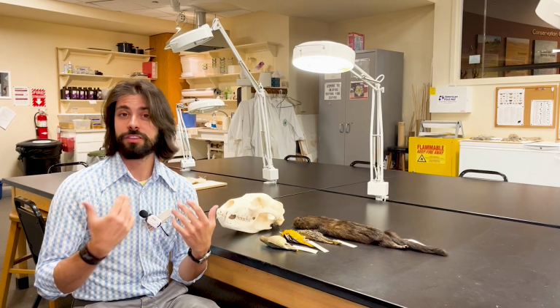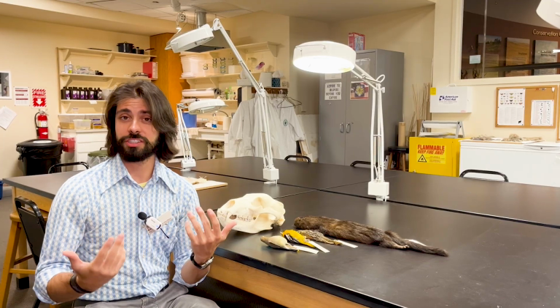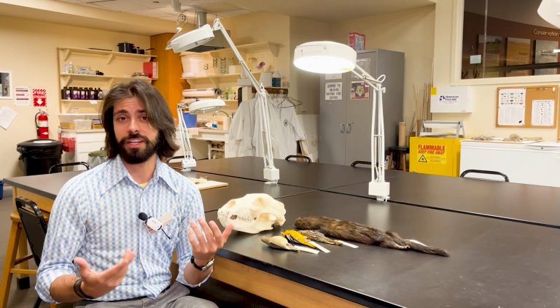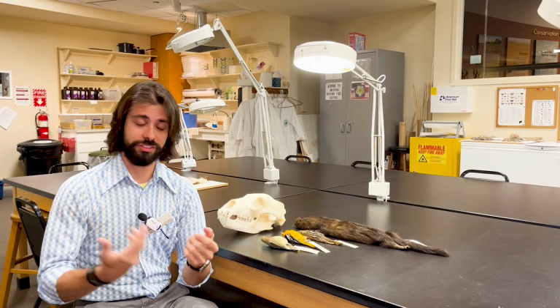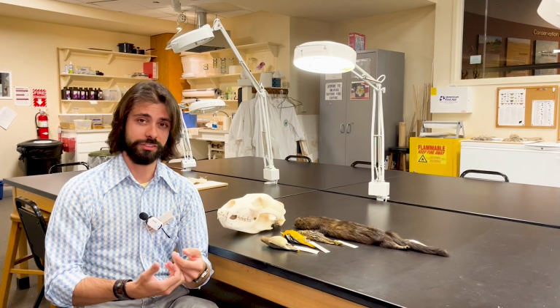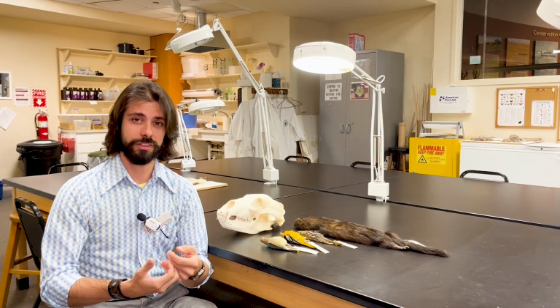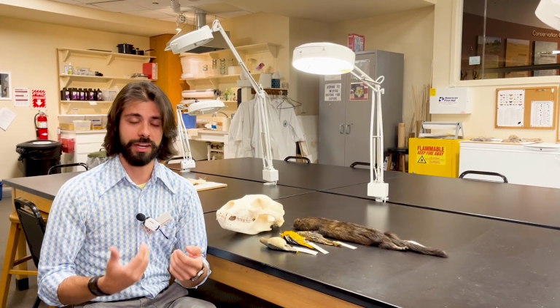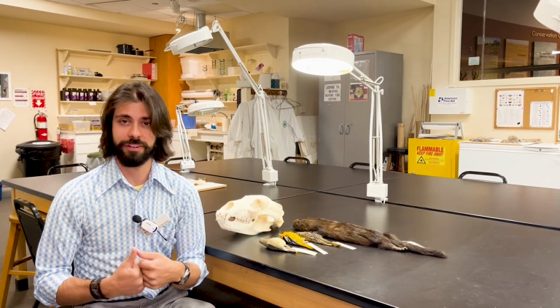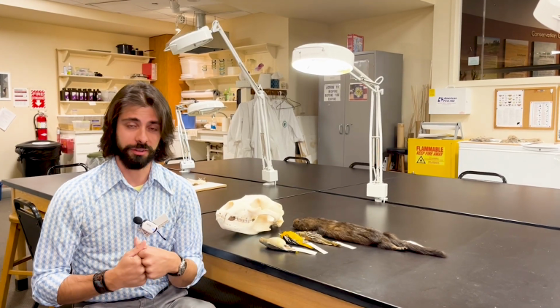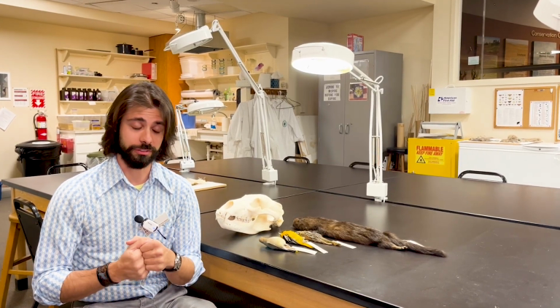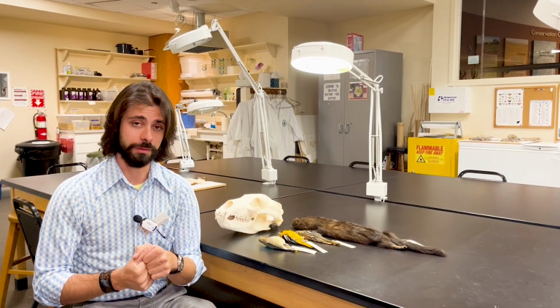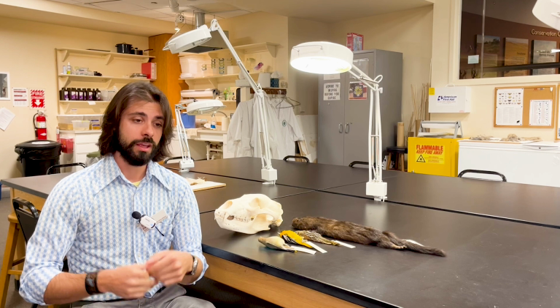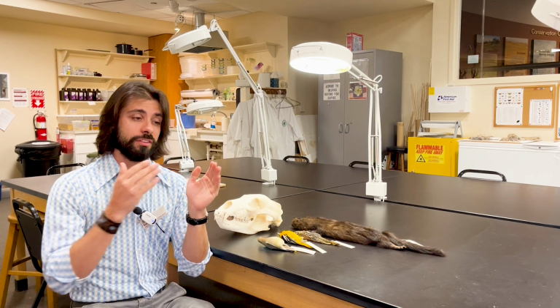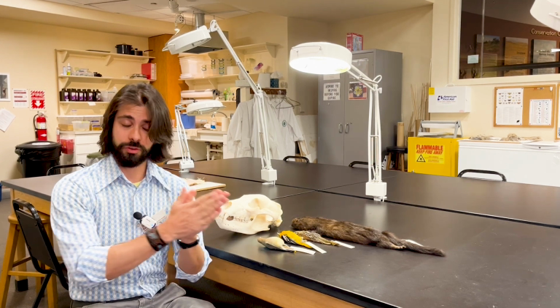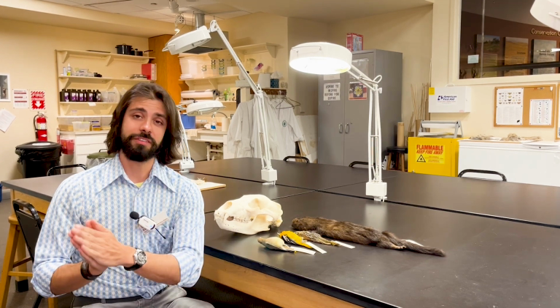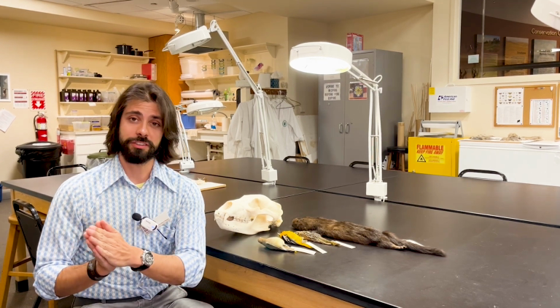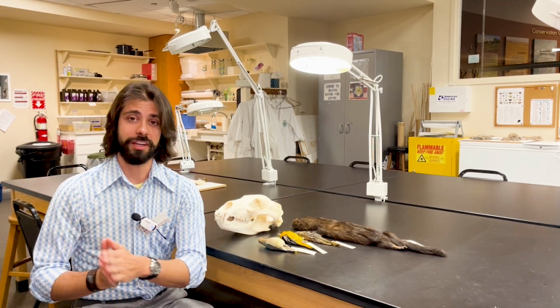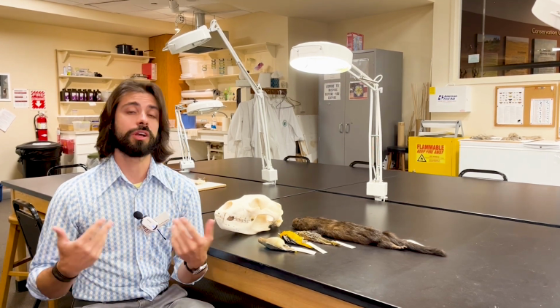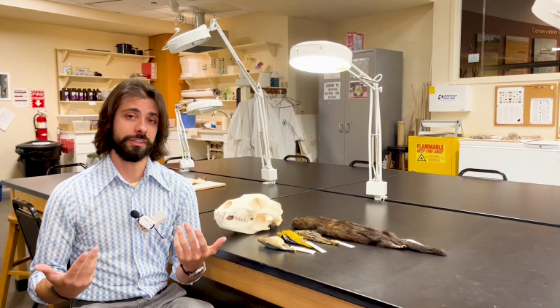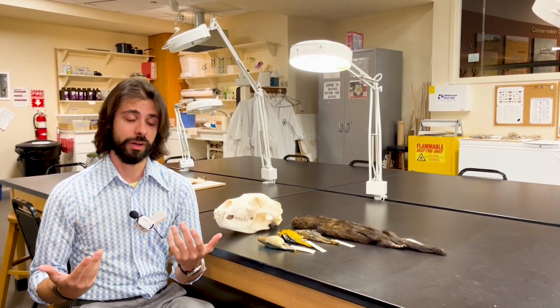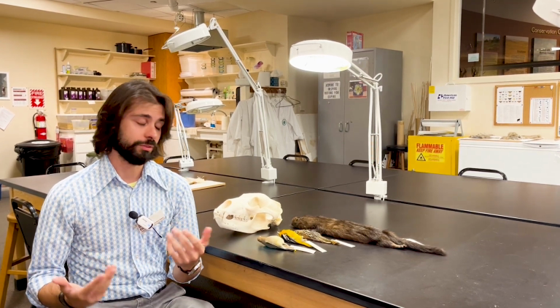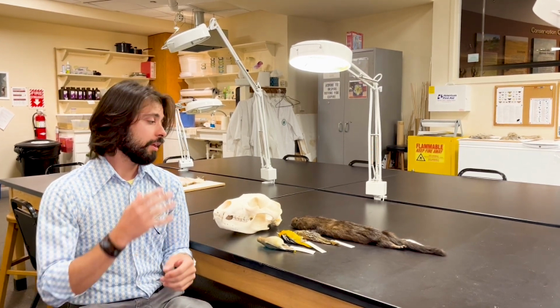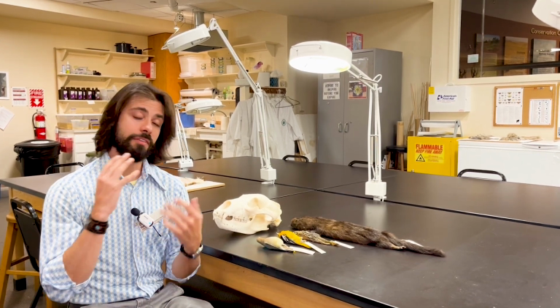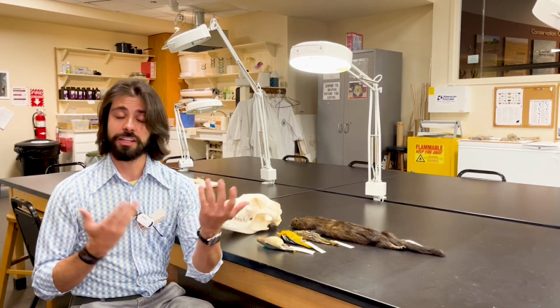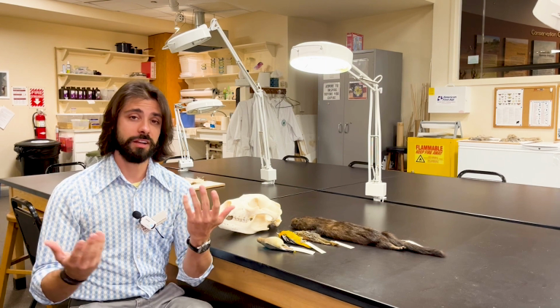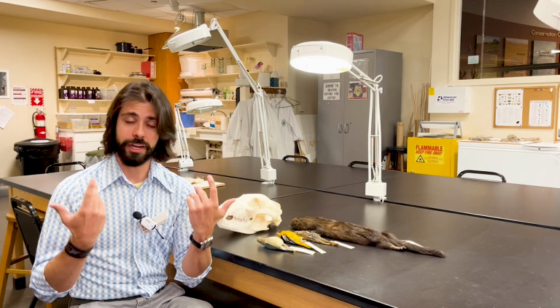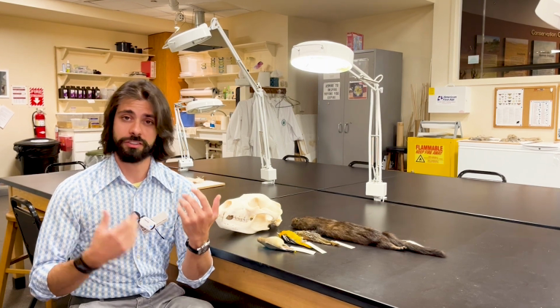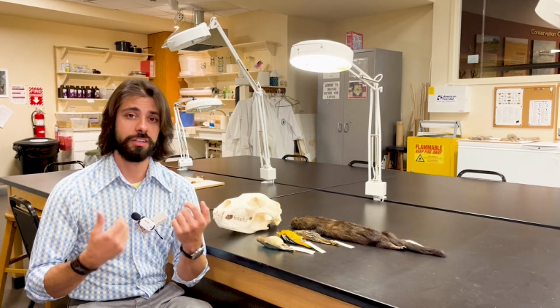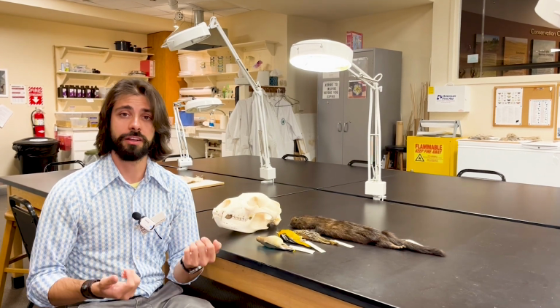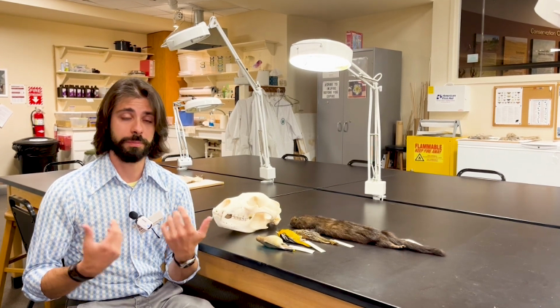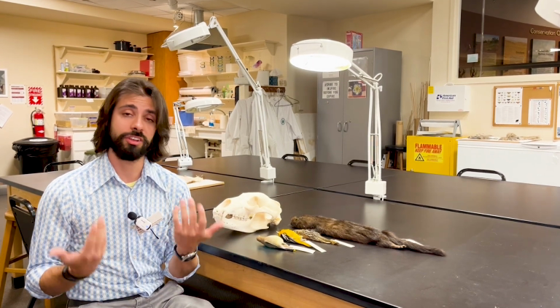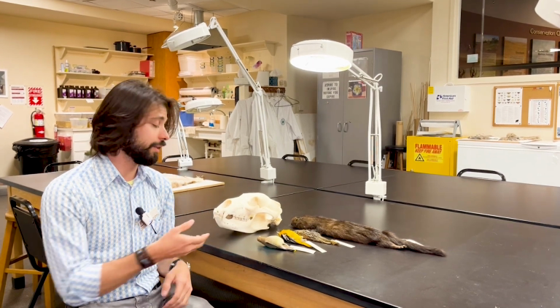The structure of DNA was discovered in the 1950s by Rosalind Franklin. Fast forward 70 years later and now we're cloning entire organisms. Everything that you're made of — your hair, your skin, your nails, your bone — it's all made of DNA.